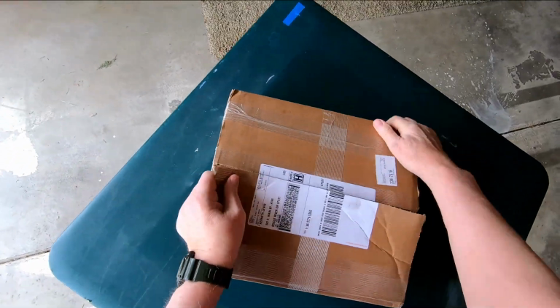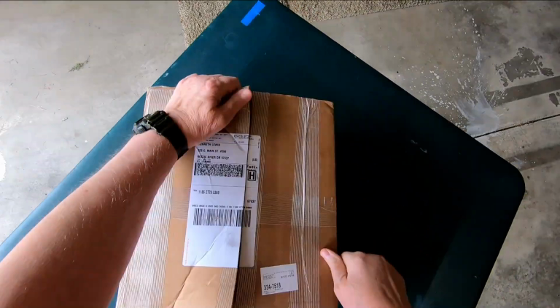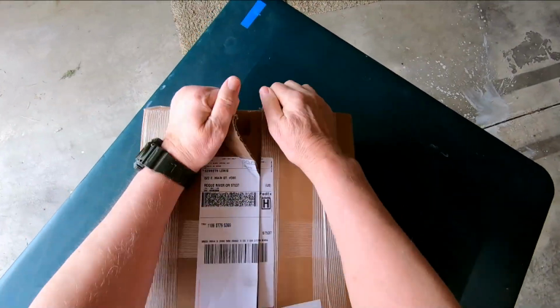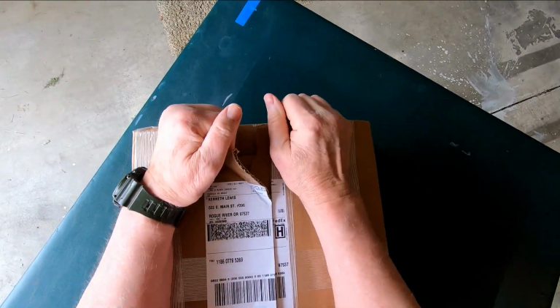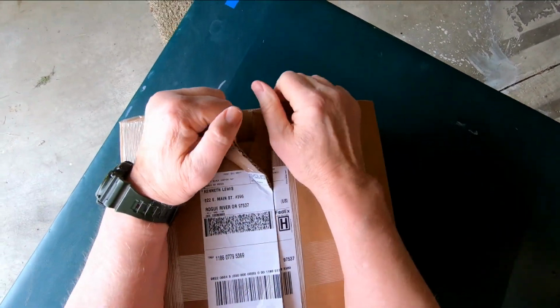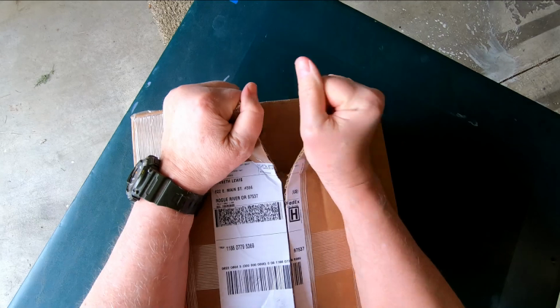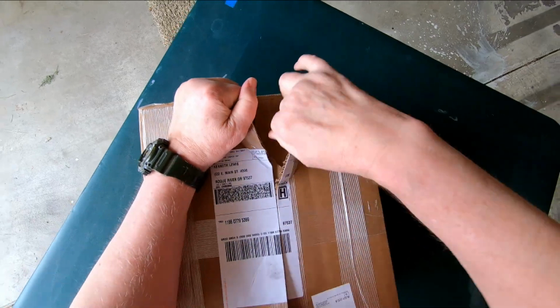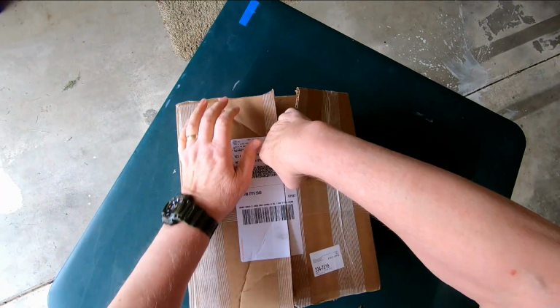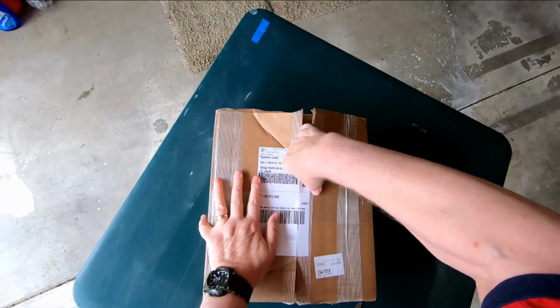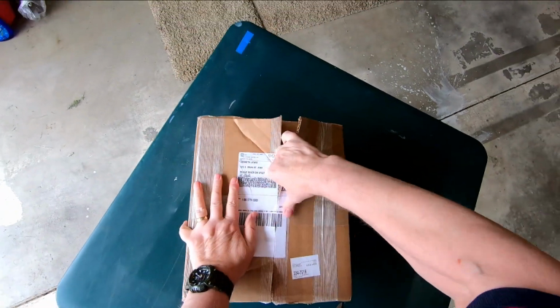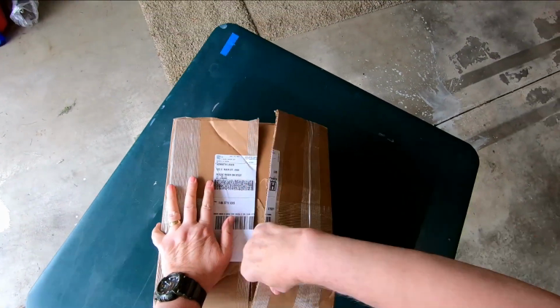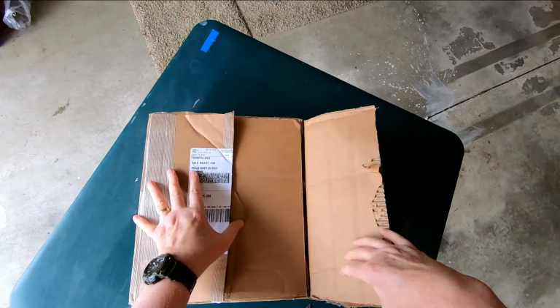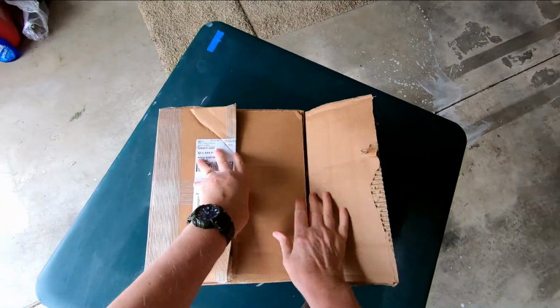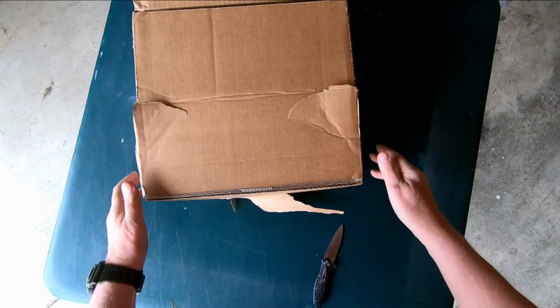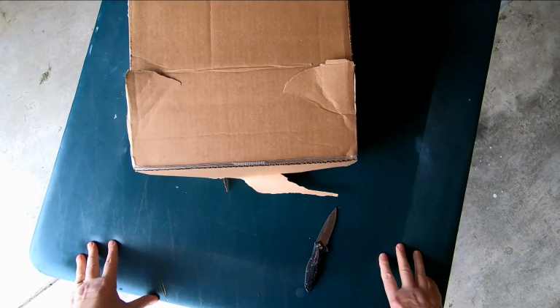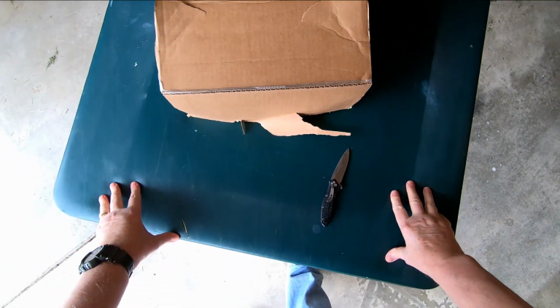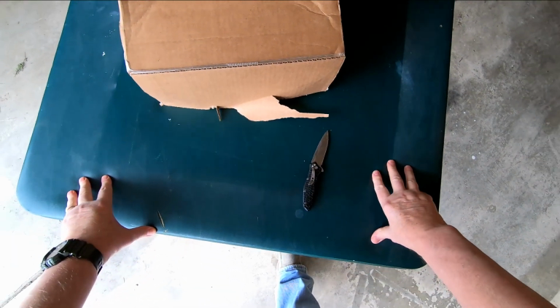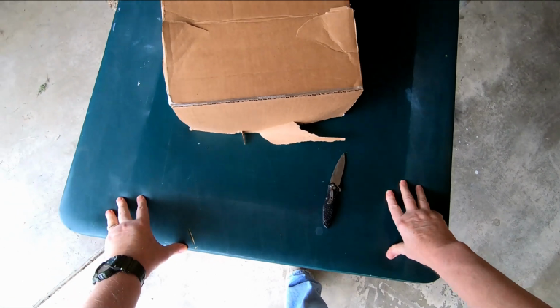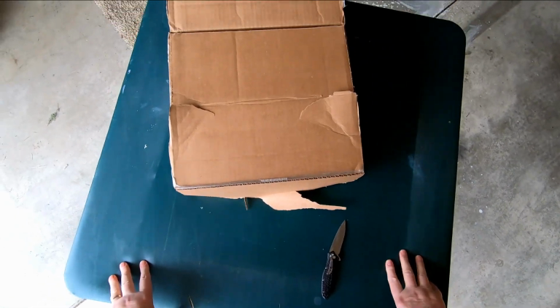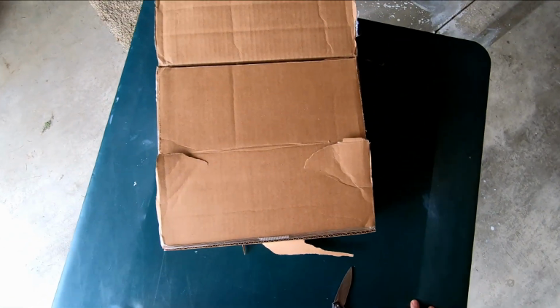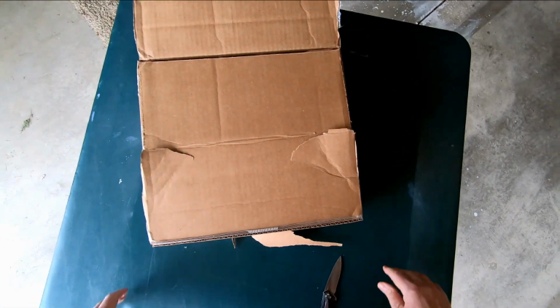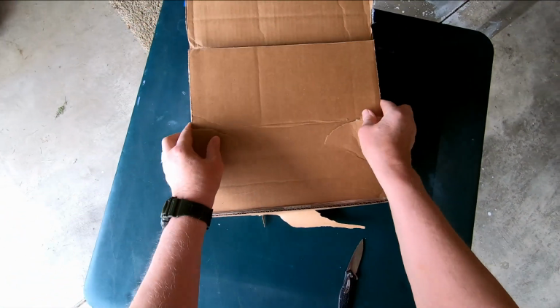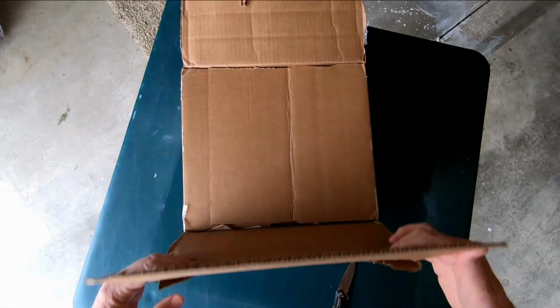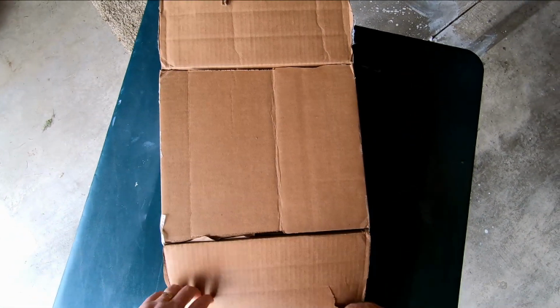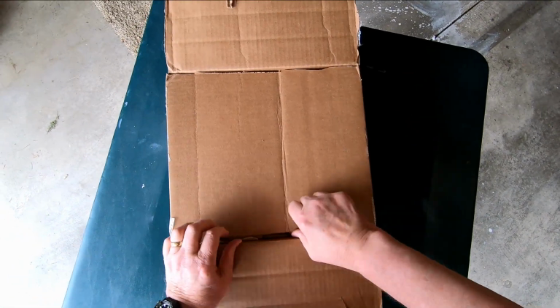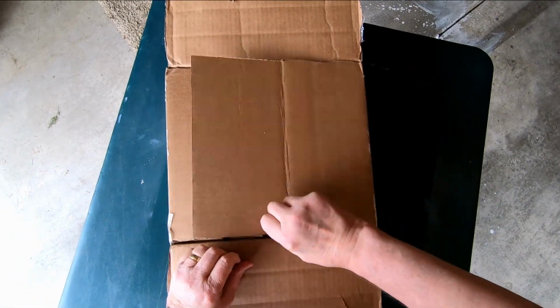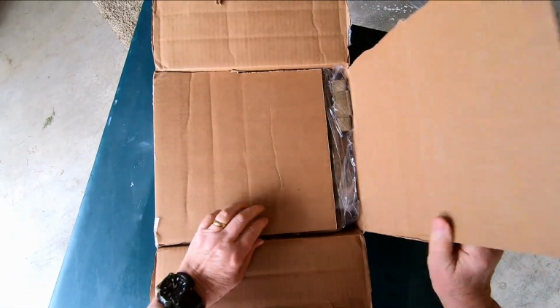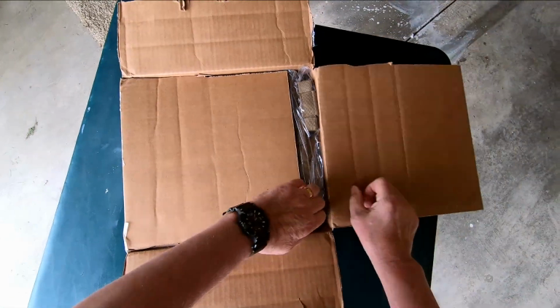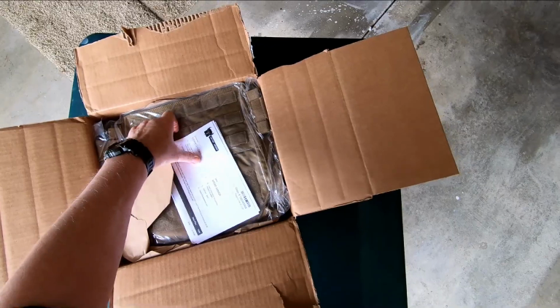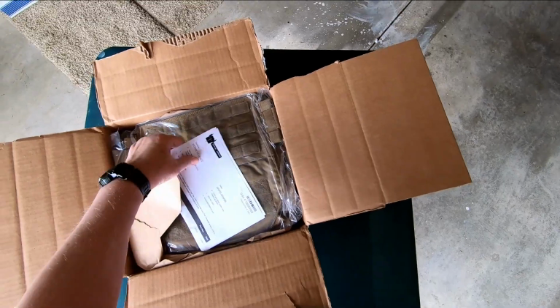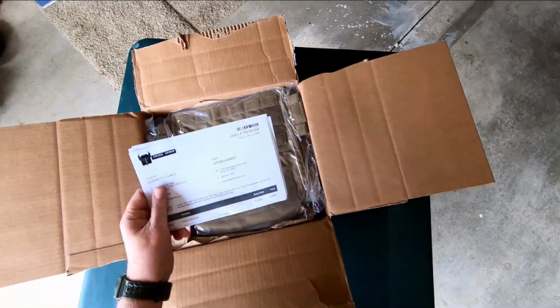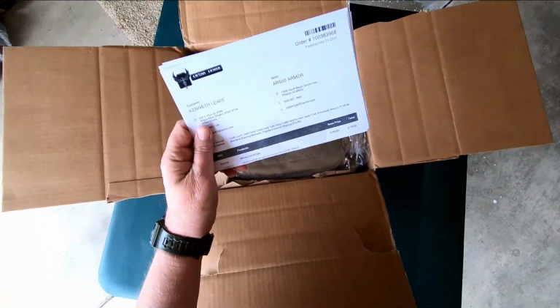Body armor to wear at the range for qualification was never a problem before I retired. But now that I'm retired, I don't have anybody but me issuing me safety equipment. Alright, let's see what I got here.